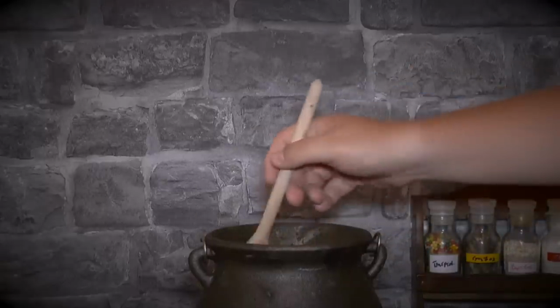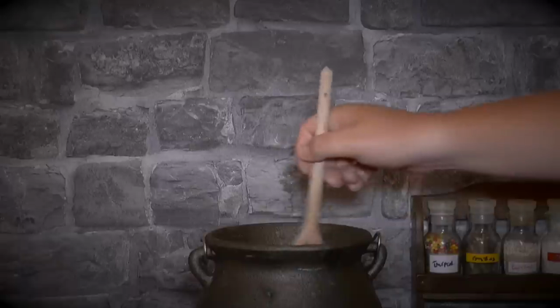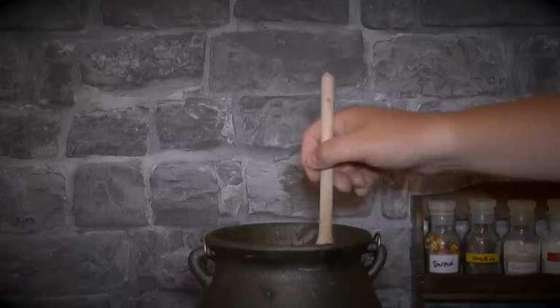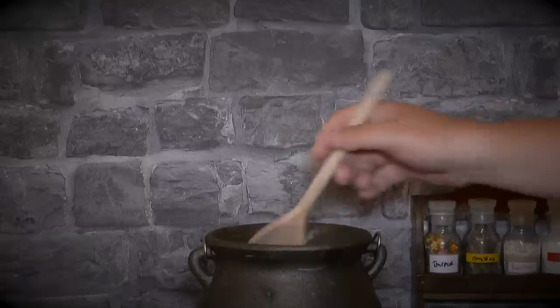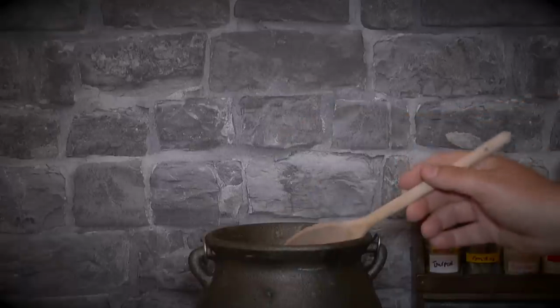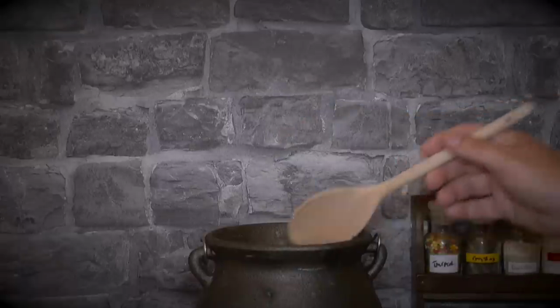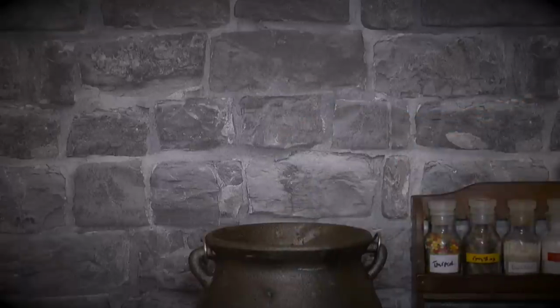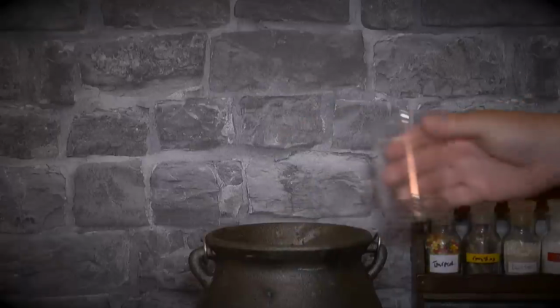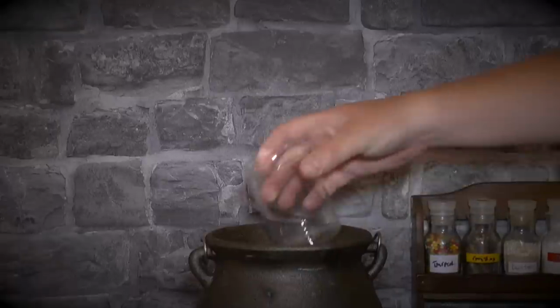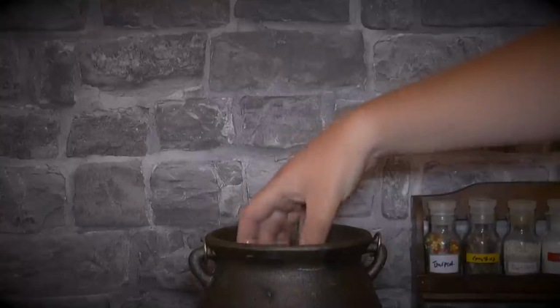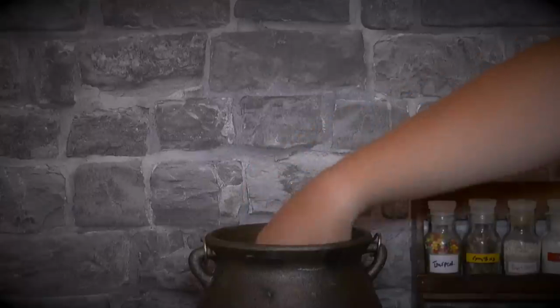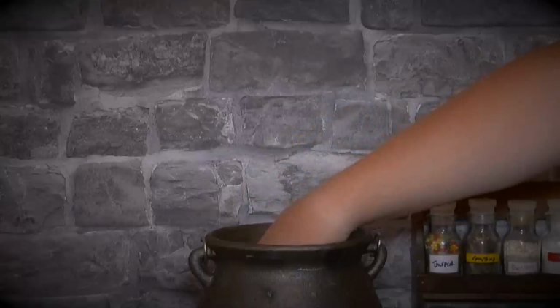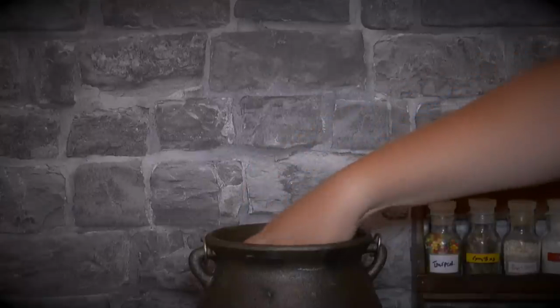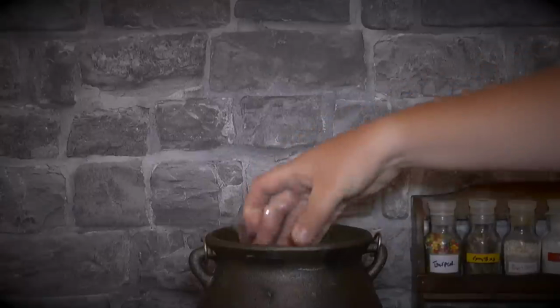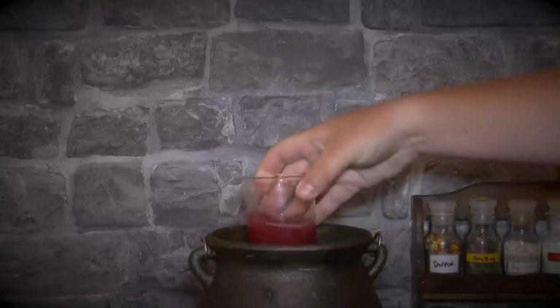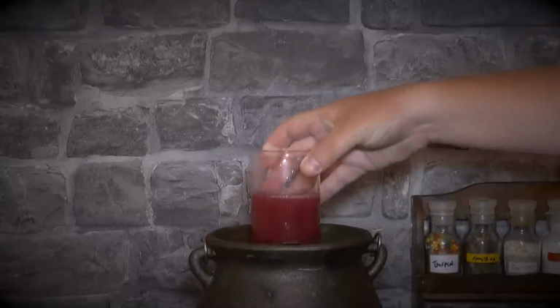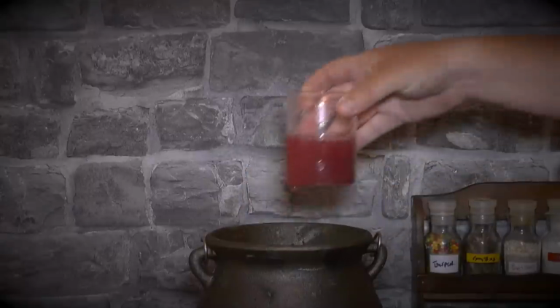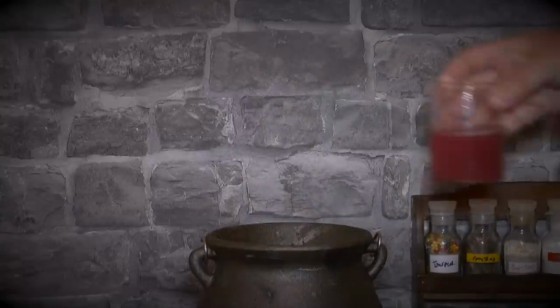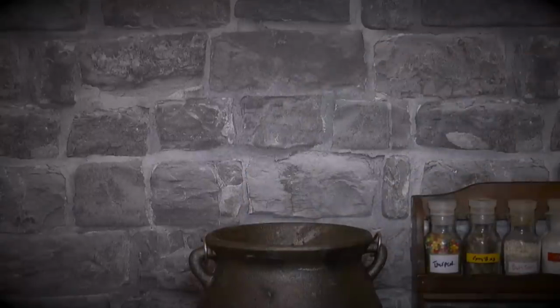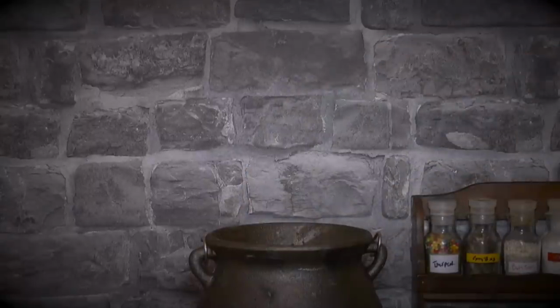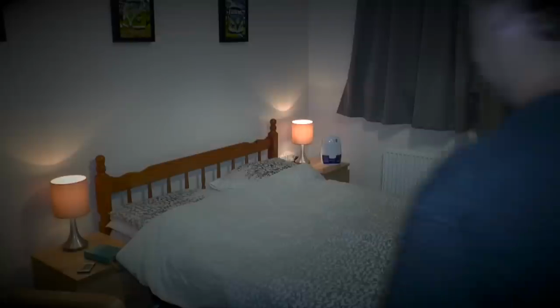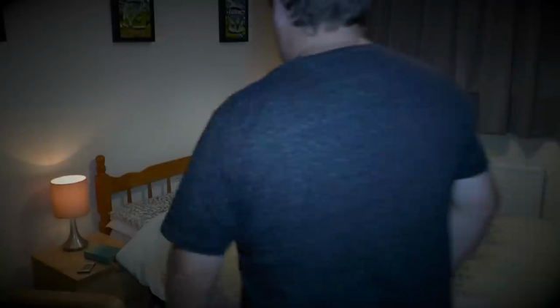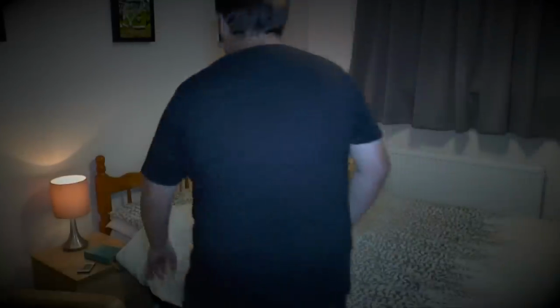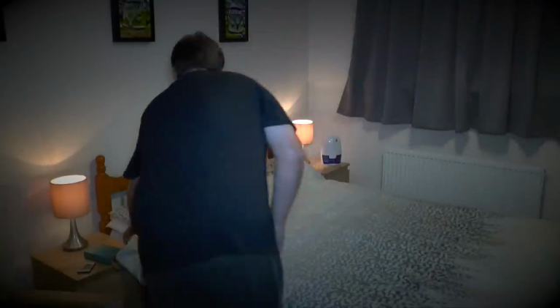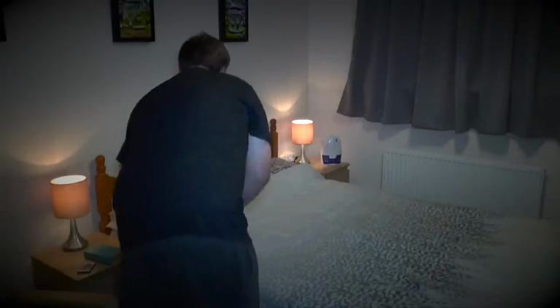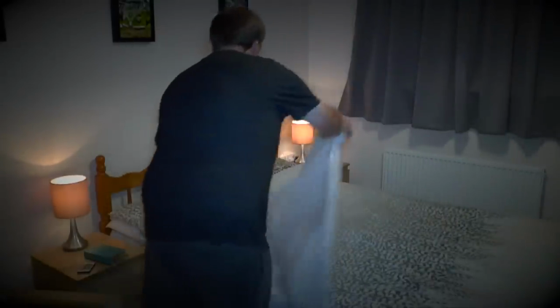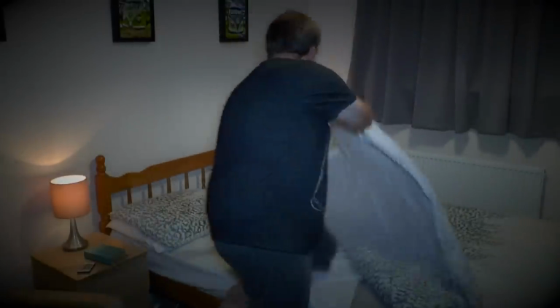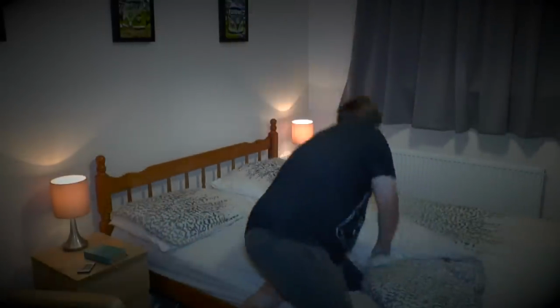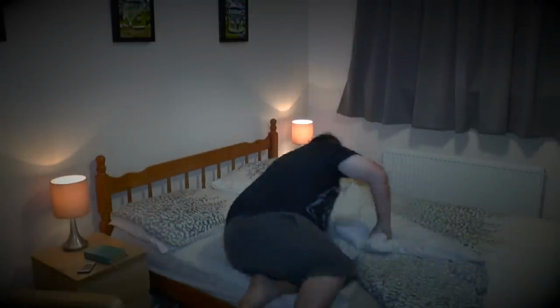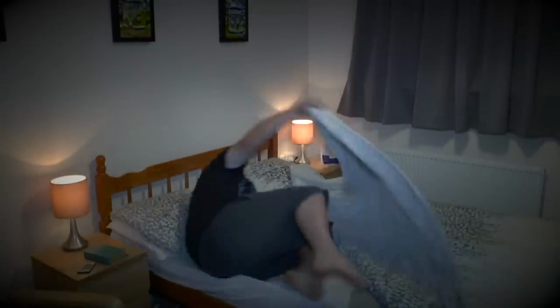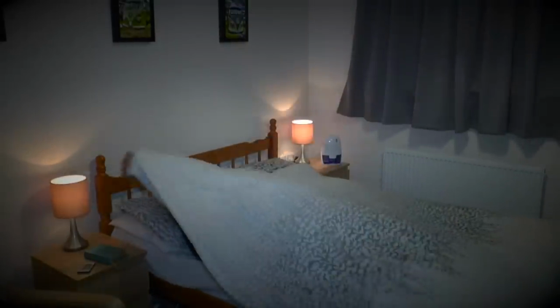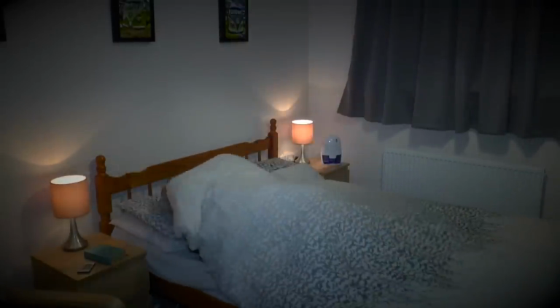Stir your mixture well and then collect some into a glass cup and drink before bed. You'll need to get to your bed as quickly as you can as this potion is very strong and very fast acting.